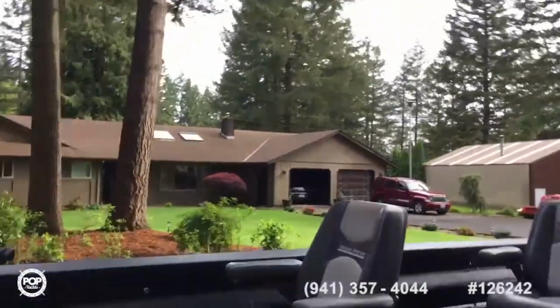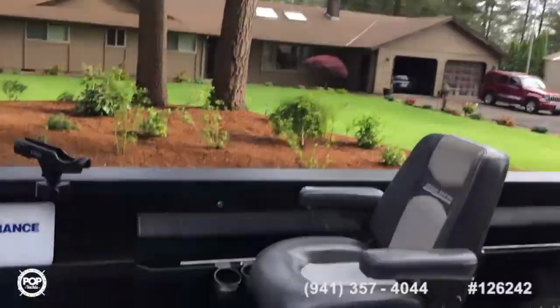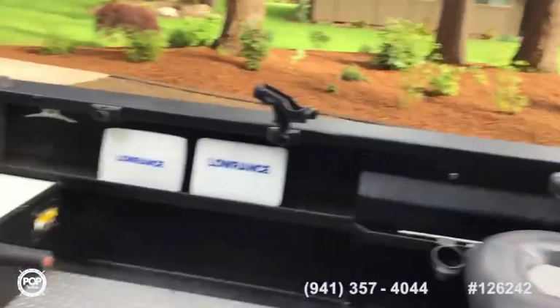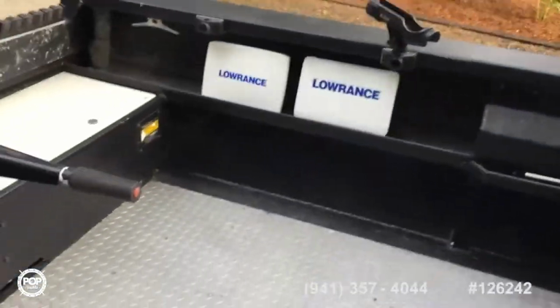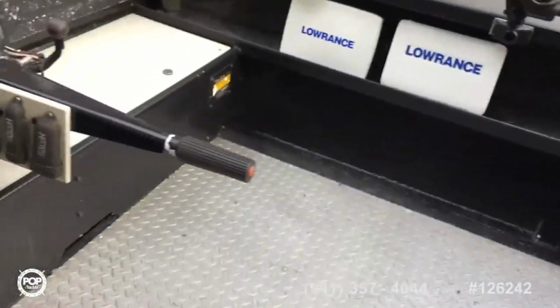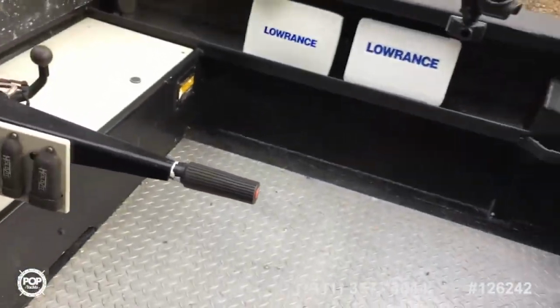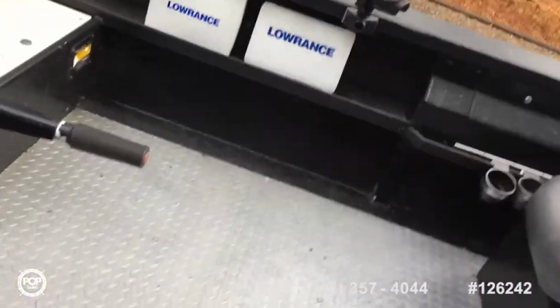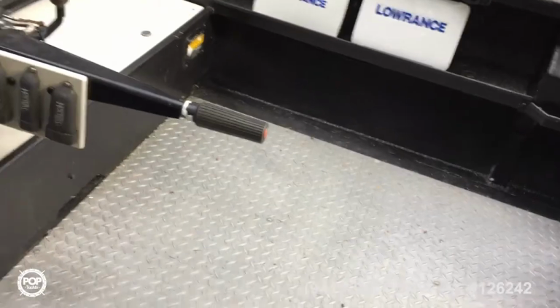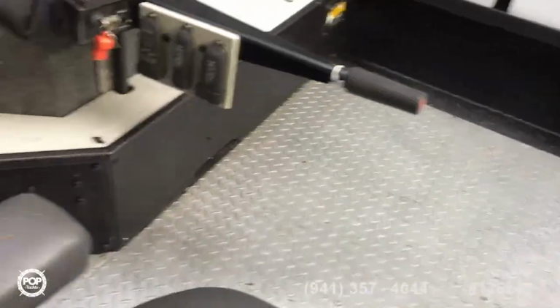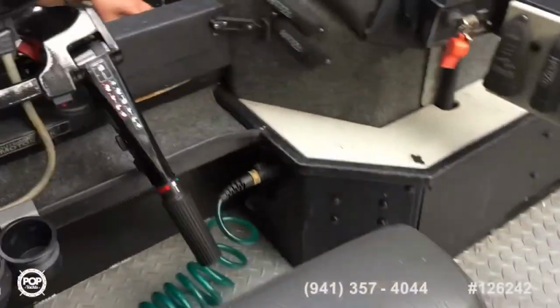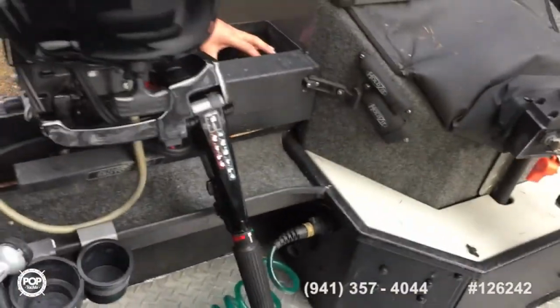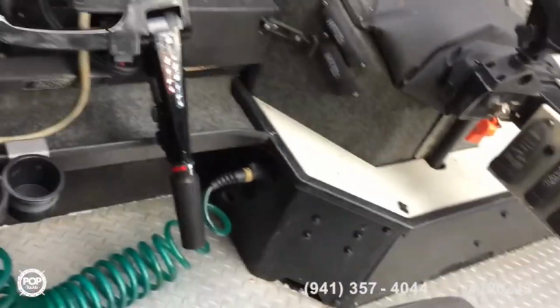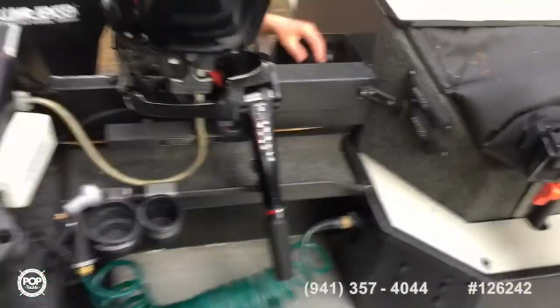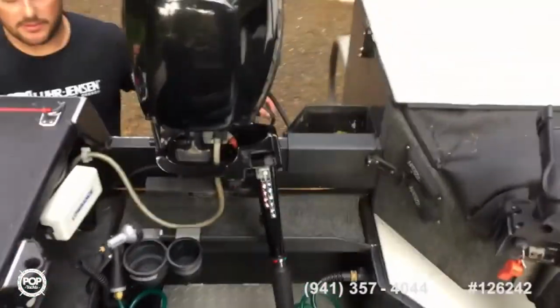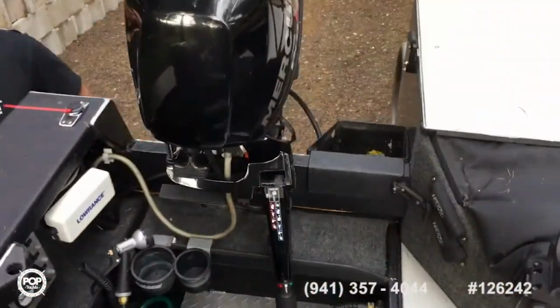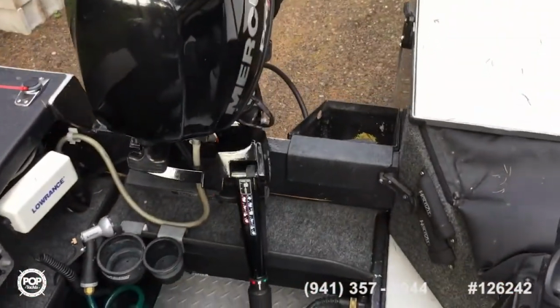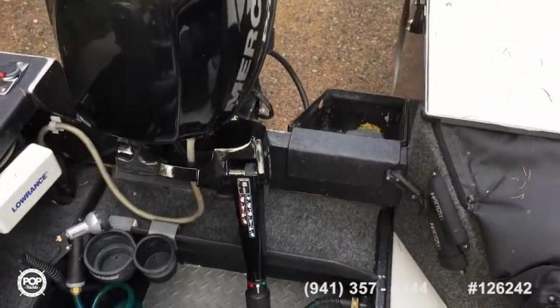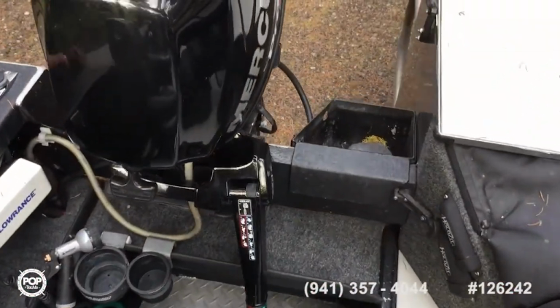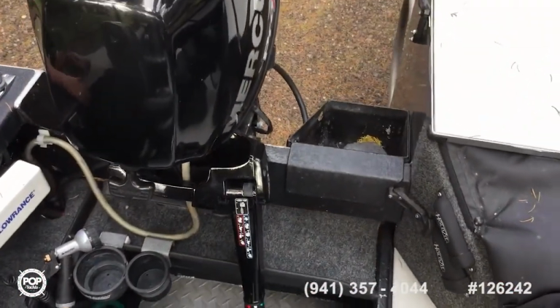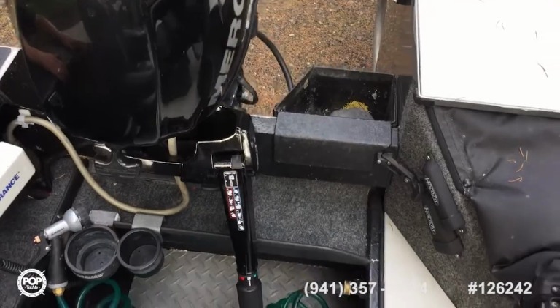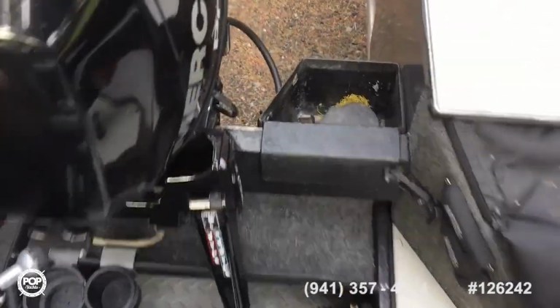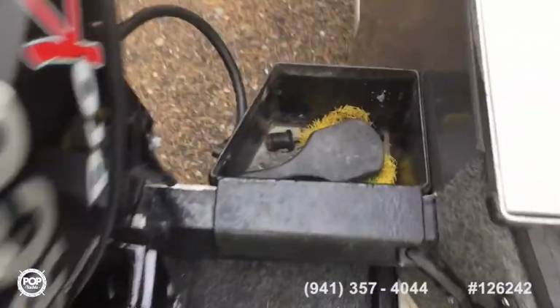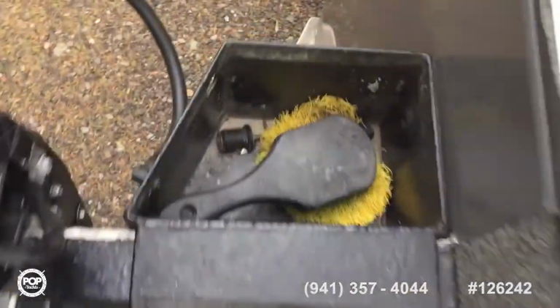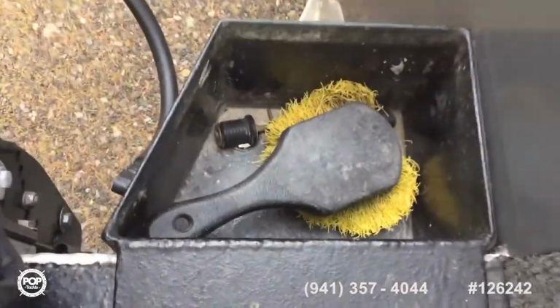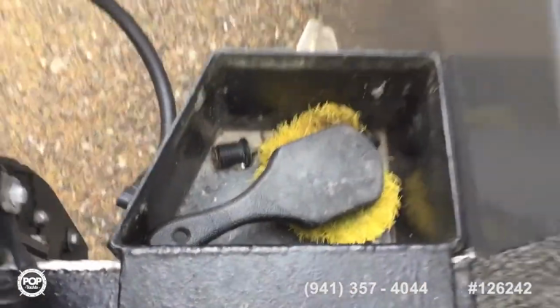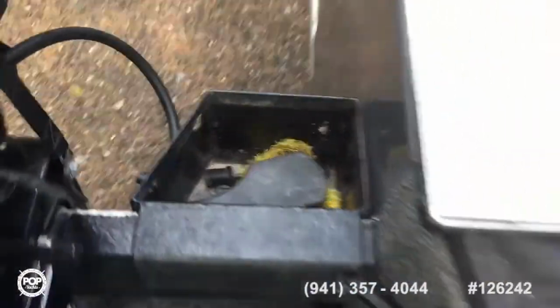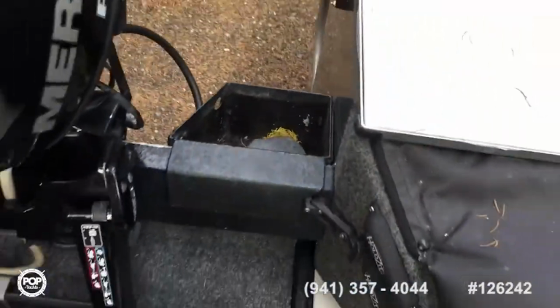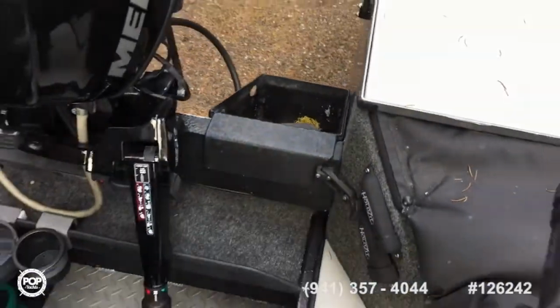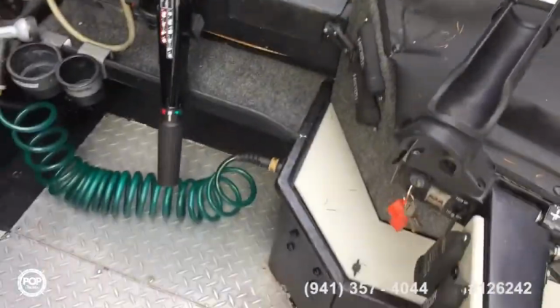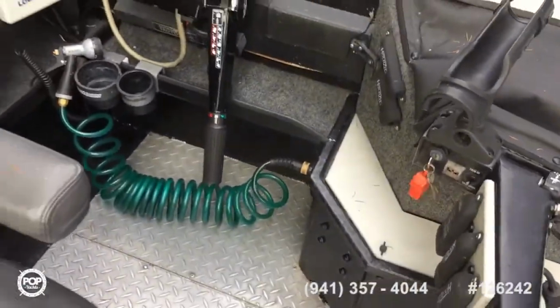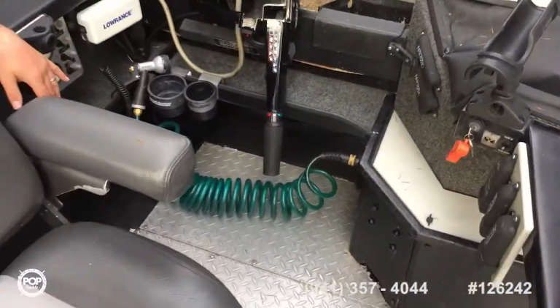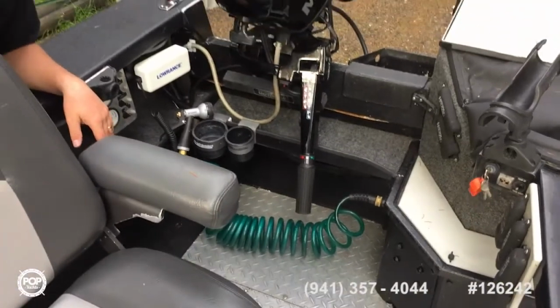It's got — show this right here — it's got the hot tub right here. Hot water comes out of the kicker to wash your hands and stuff. It's got a wash down pump with two hoses, one in the stern and one in the bow.